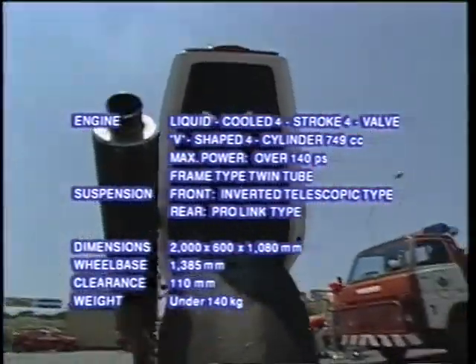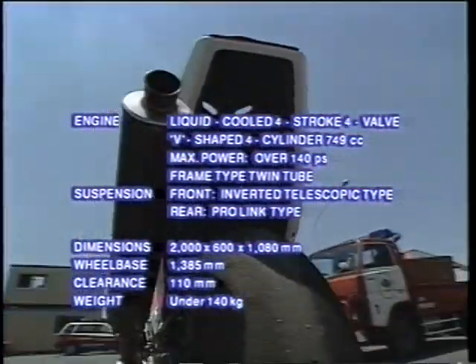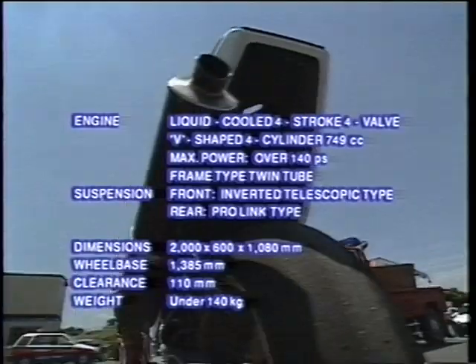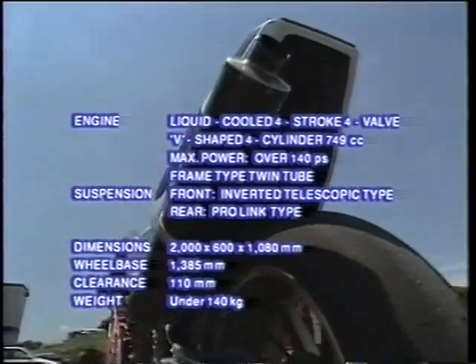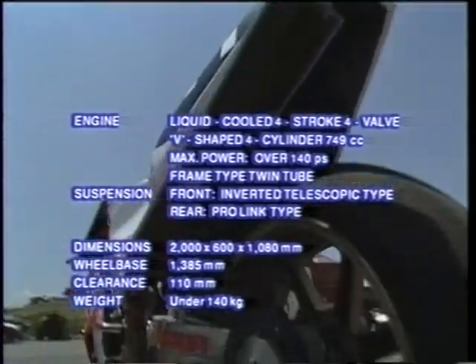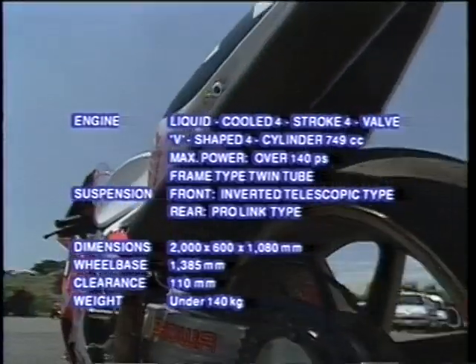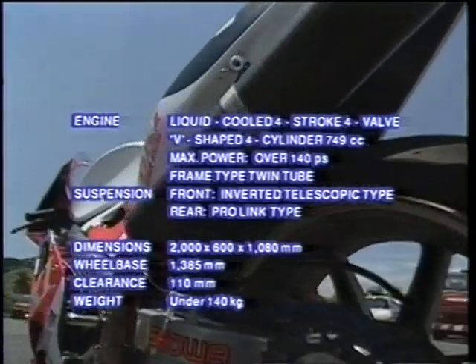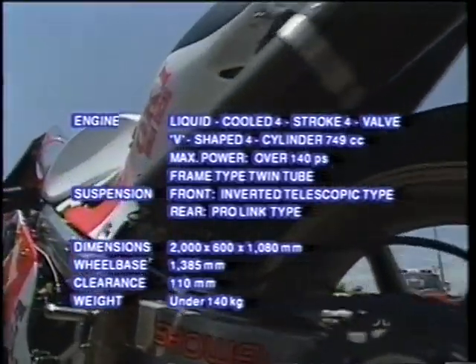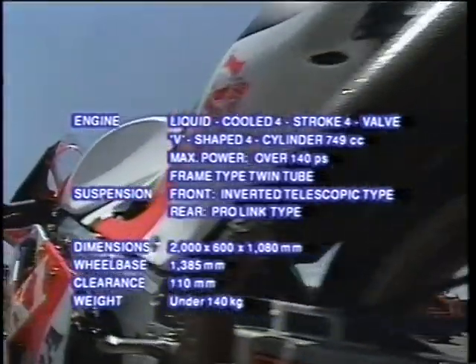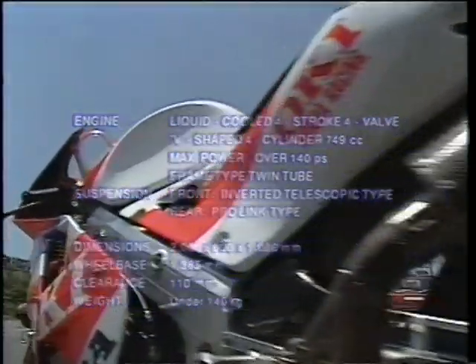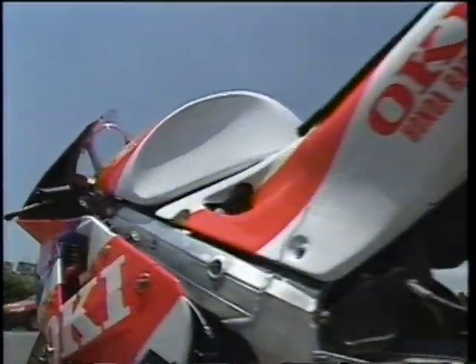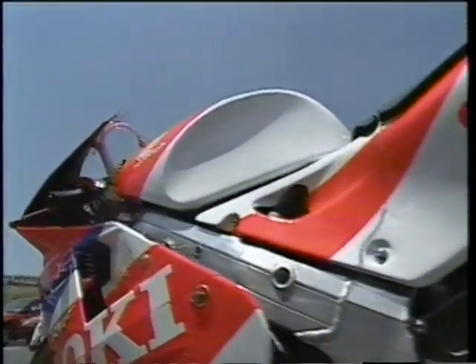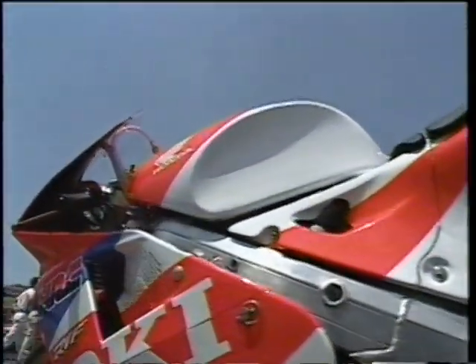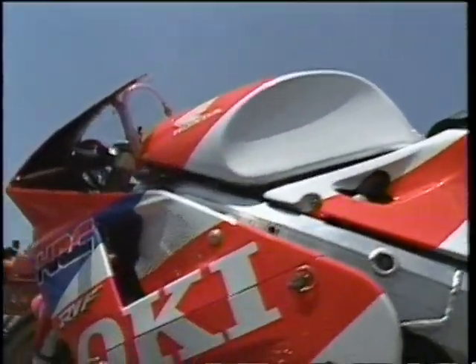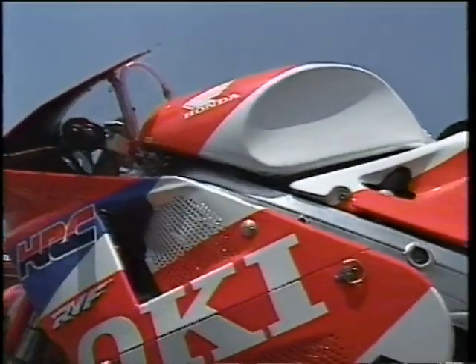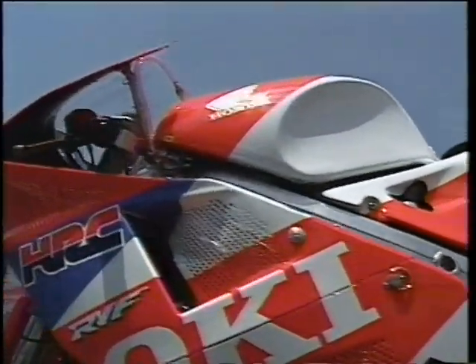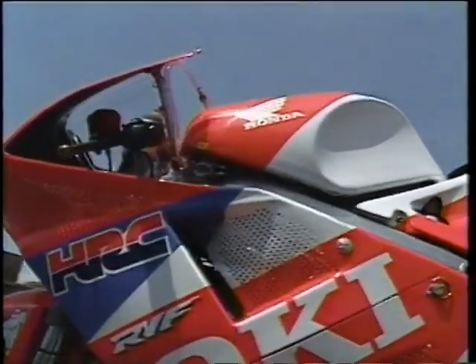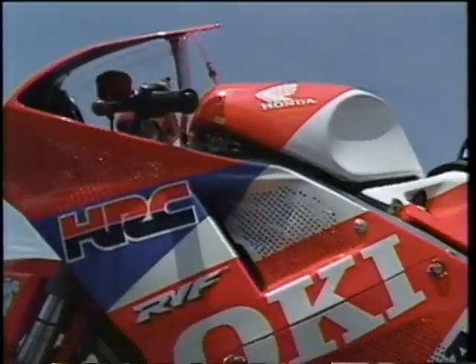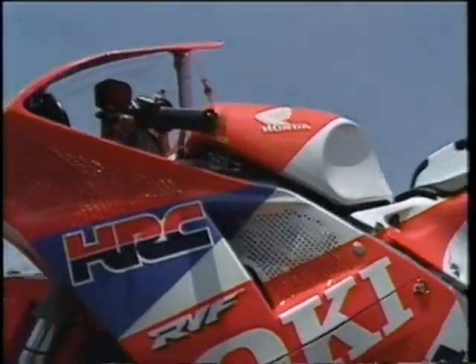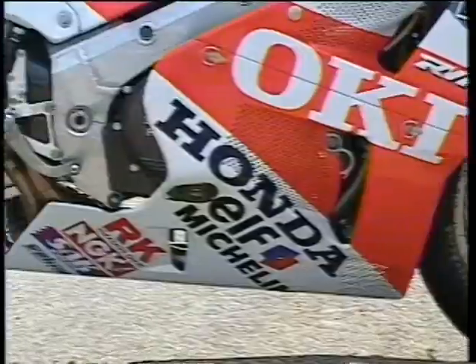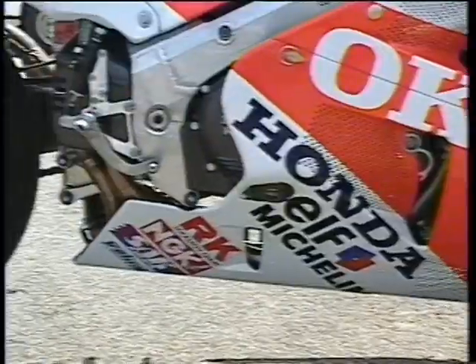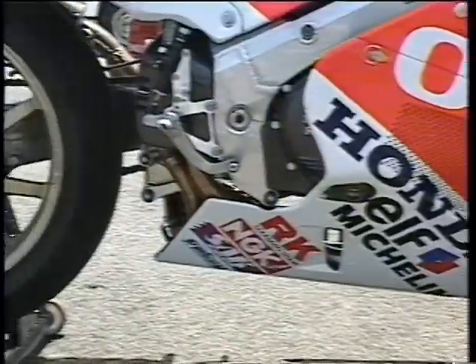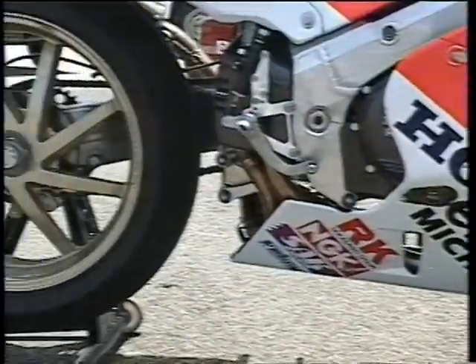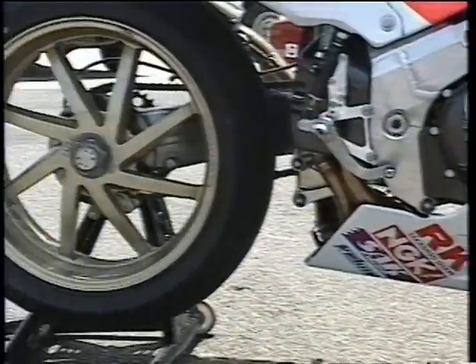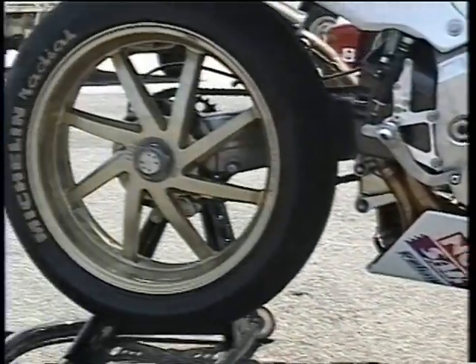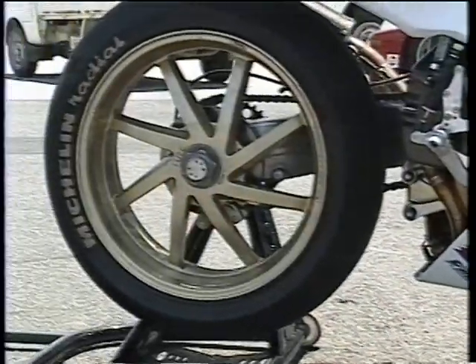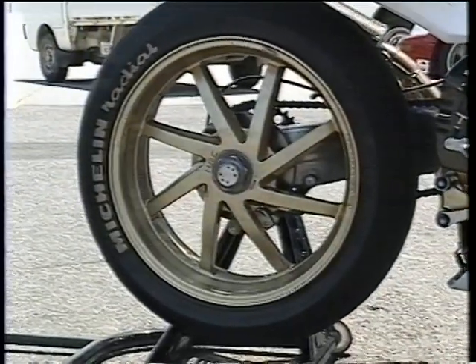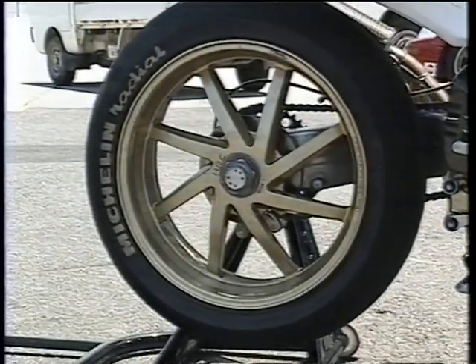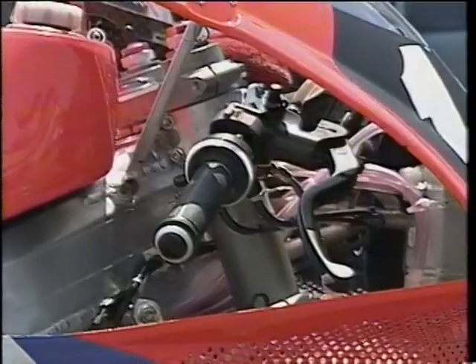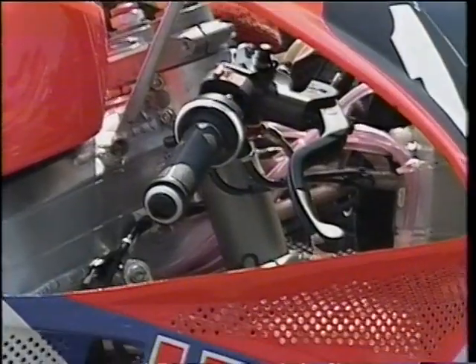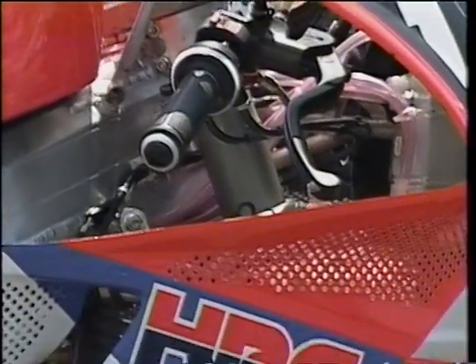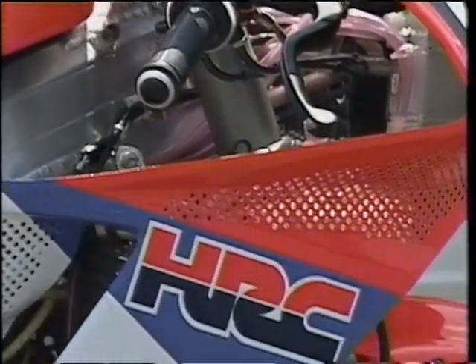大幅な軽量化により140kg以下のウェイトに仕上げられたホンダのワークスマシンRVFは、このクラス唯一の水冷V型4気筒エンジンを搭載している。迅速なタイヤ交換のため傾斜サスを採用し、熱対策としてカウルにパンチング加工がされている。FZR750RをモディファイしたヤマハのワークスマシンYZFは5バルブインラインフォーエンジンを搭載し、デルタボックスフレームを採用している。